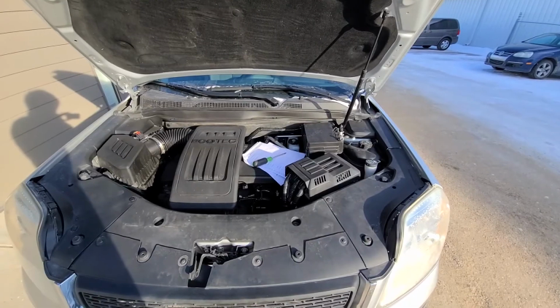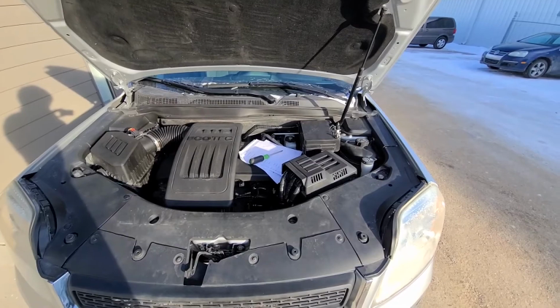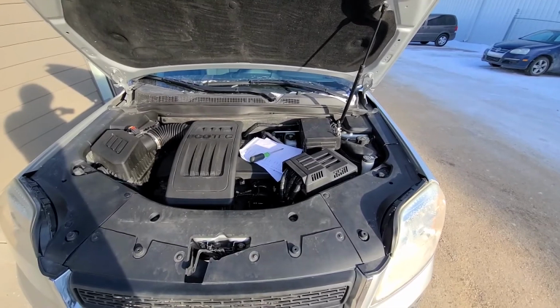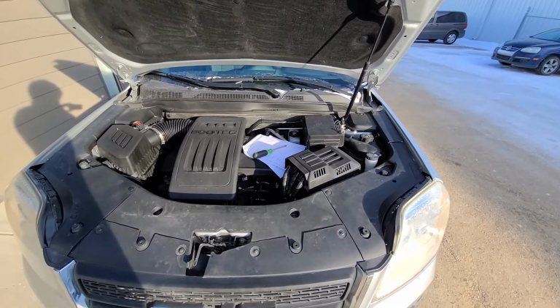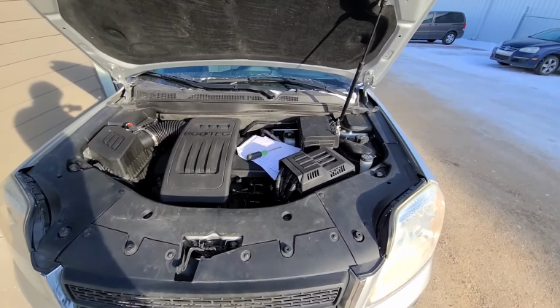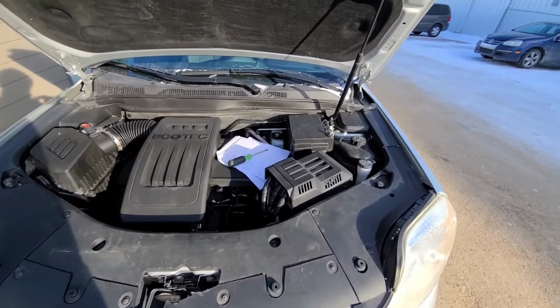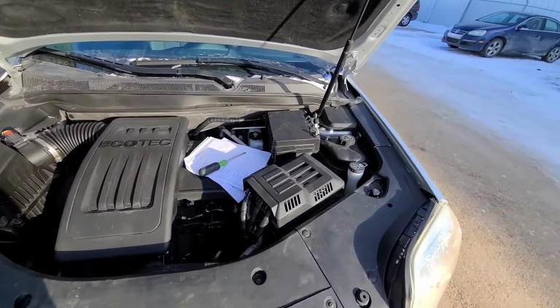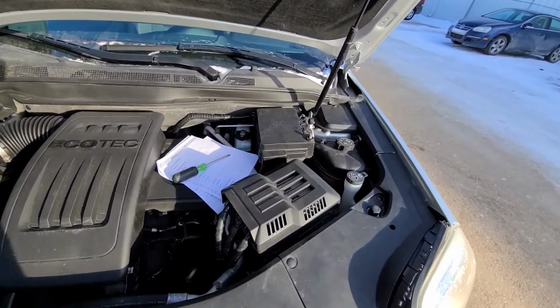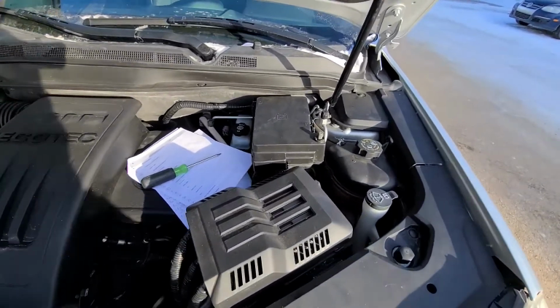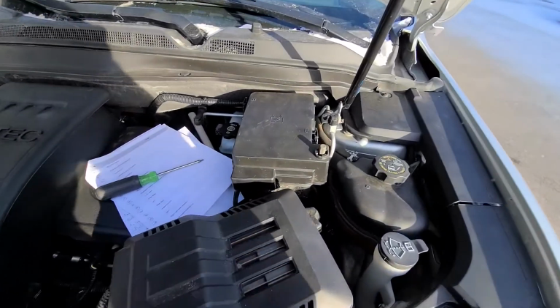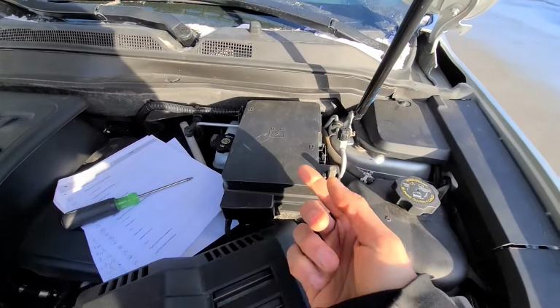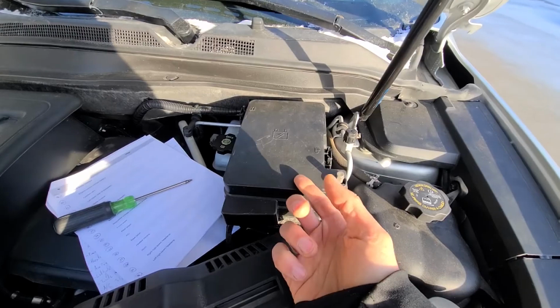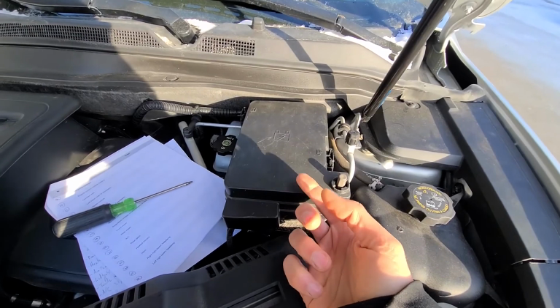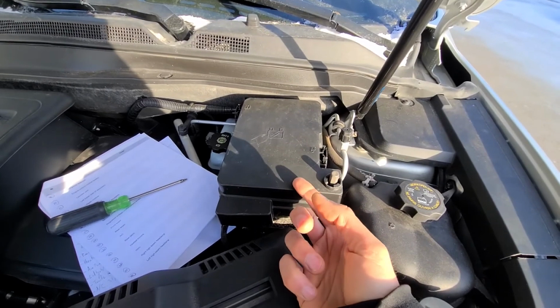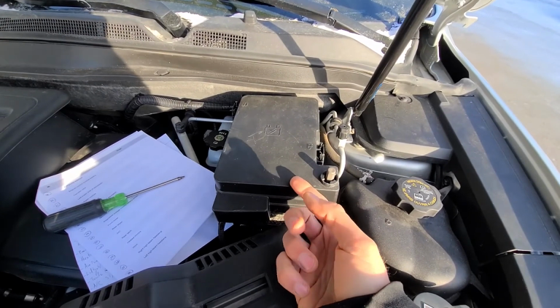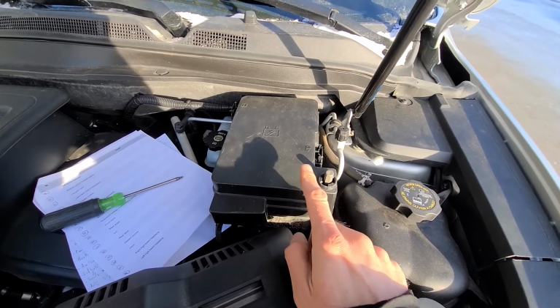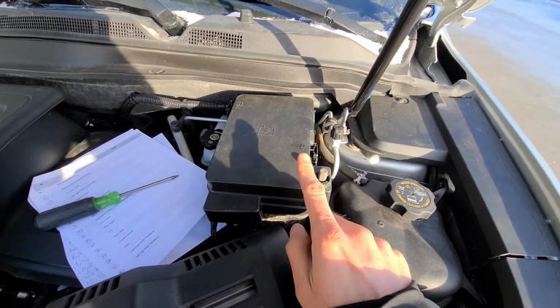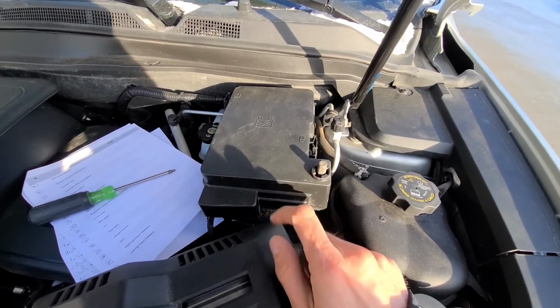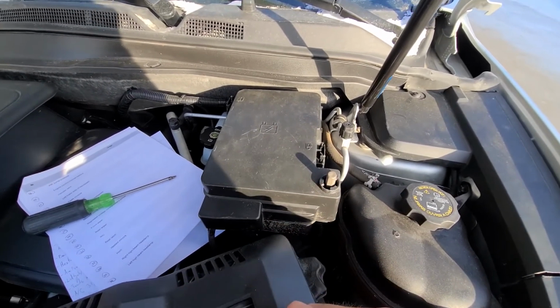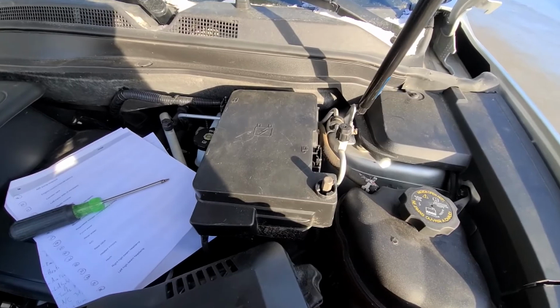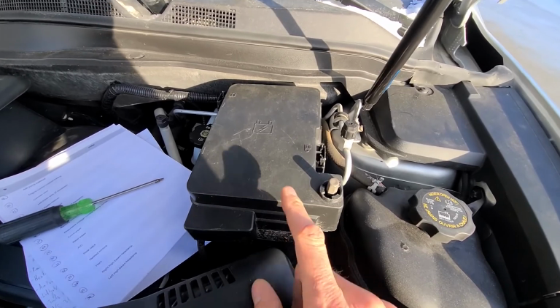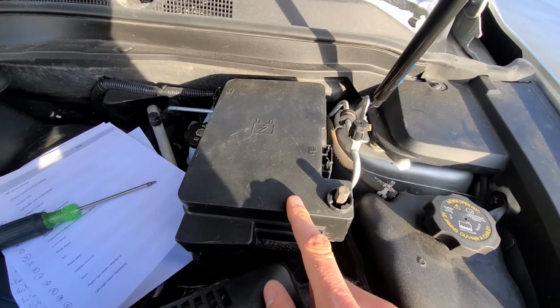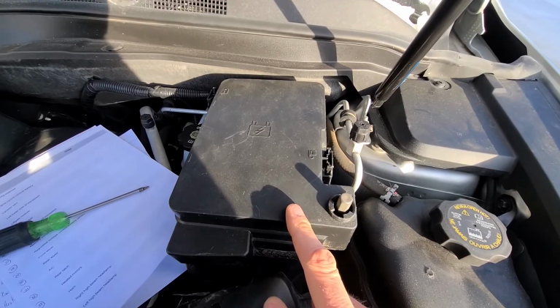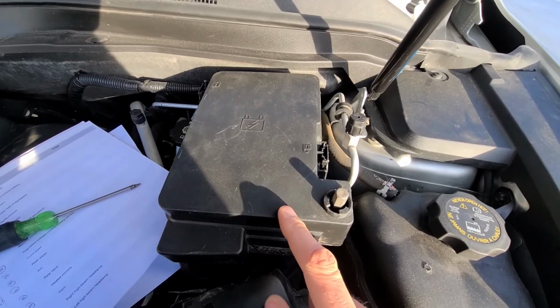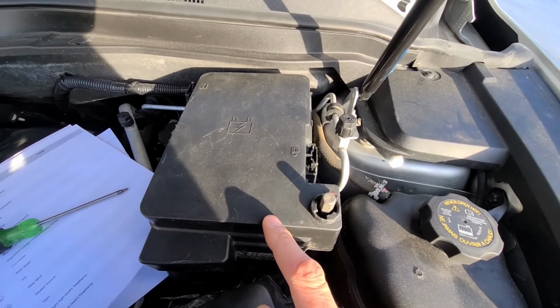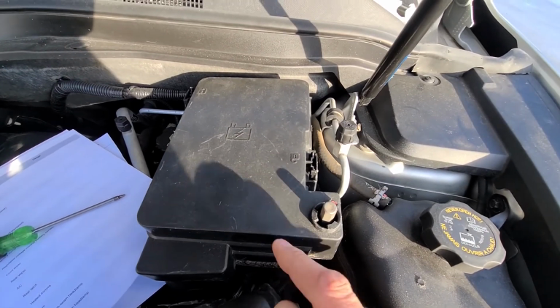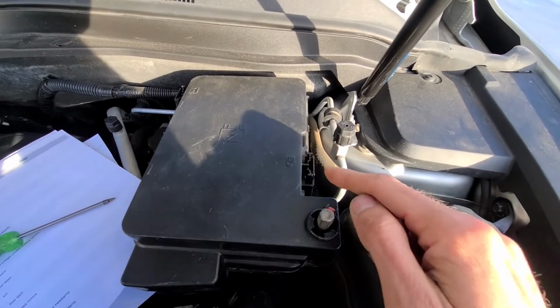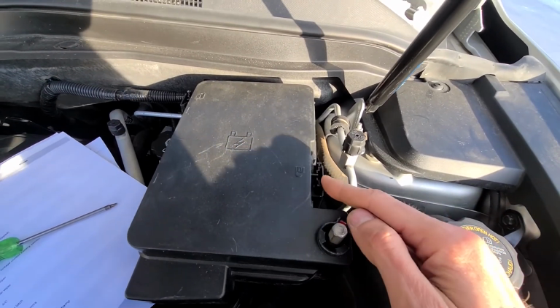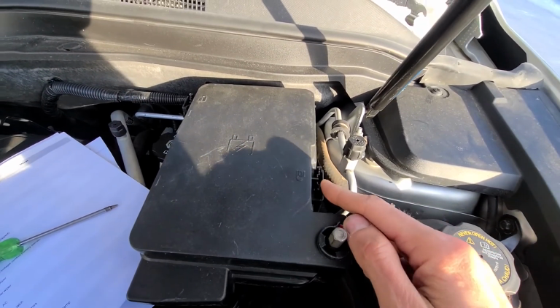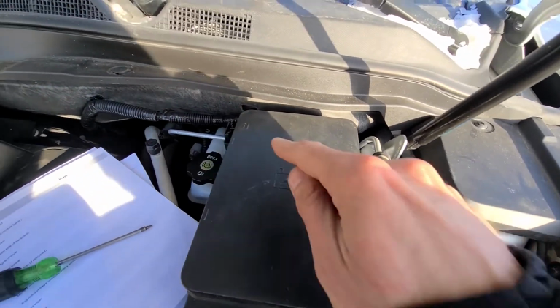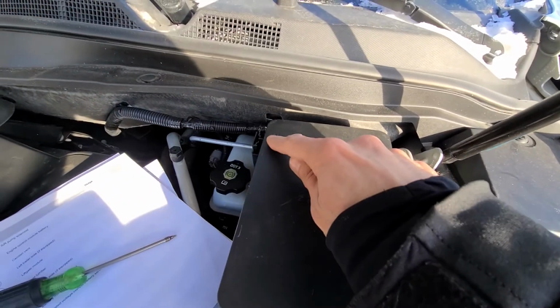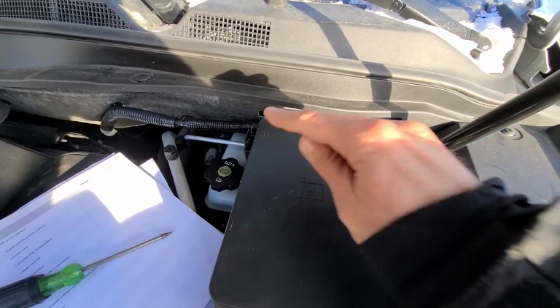The air conditioner fuse and relay will be located in the main fuse box under the front hood, which is right here. To remove this cover you will have two black clips, one on the right side and one on the left side.